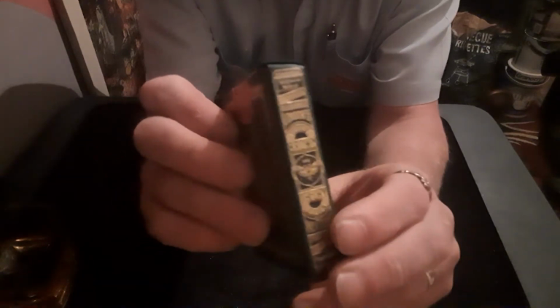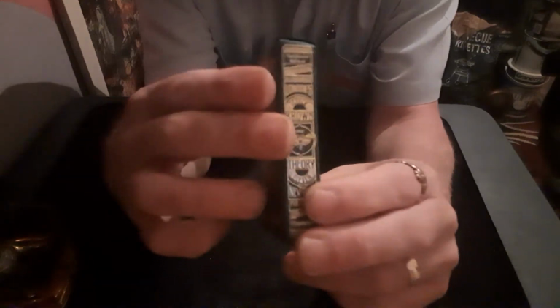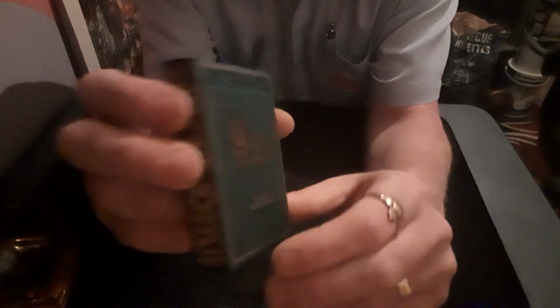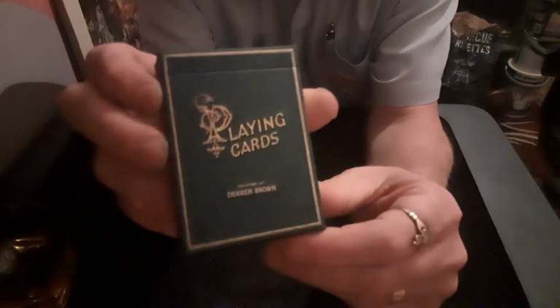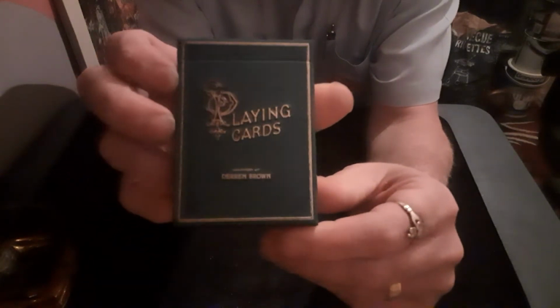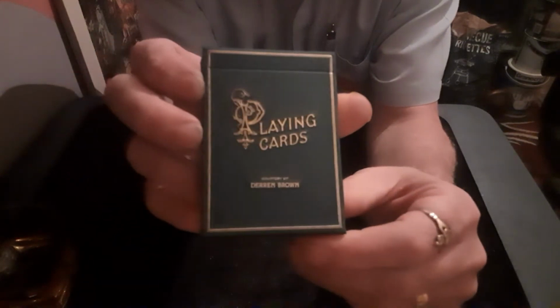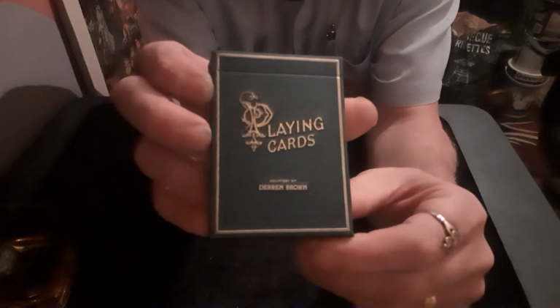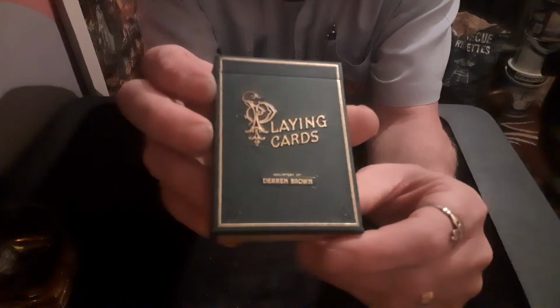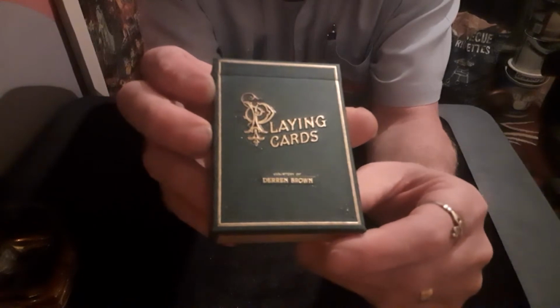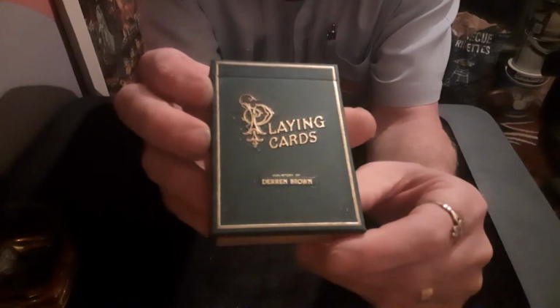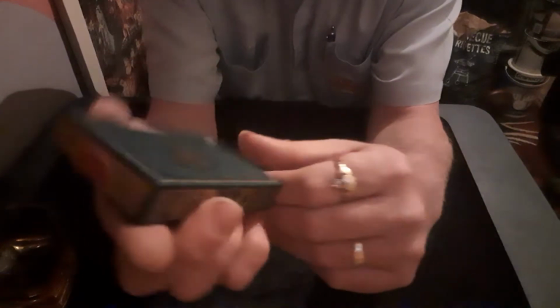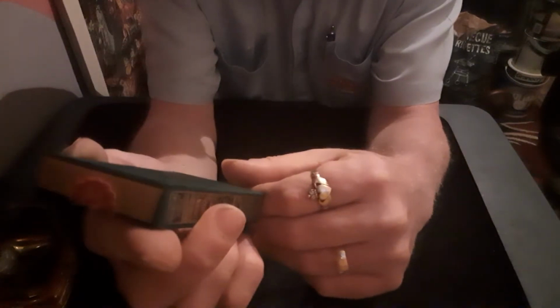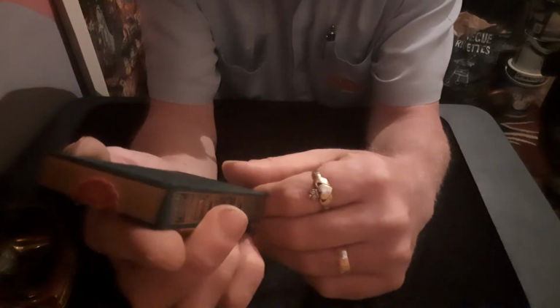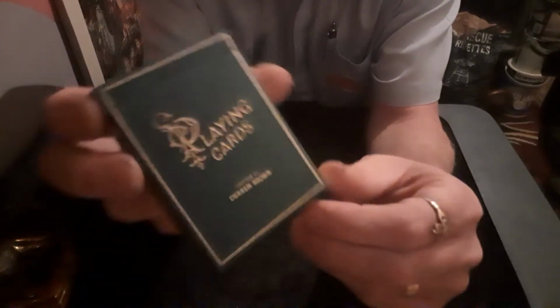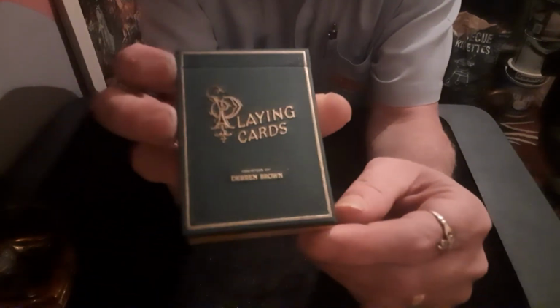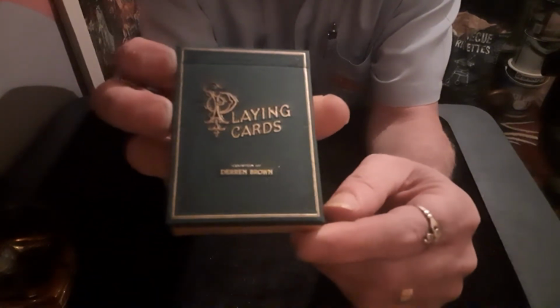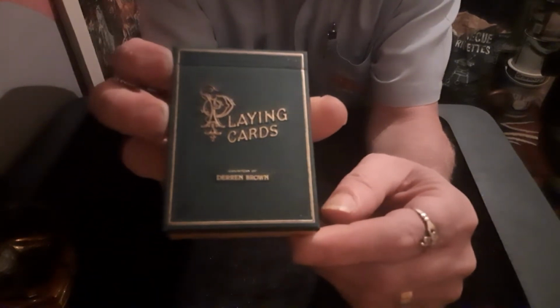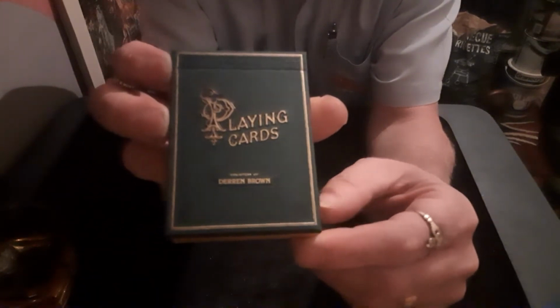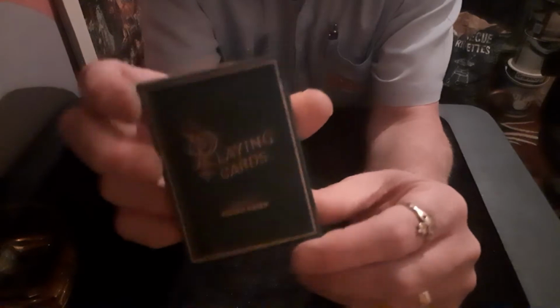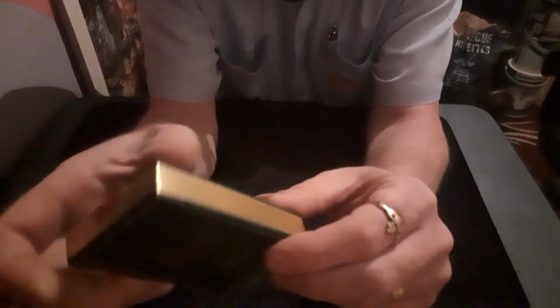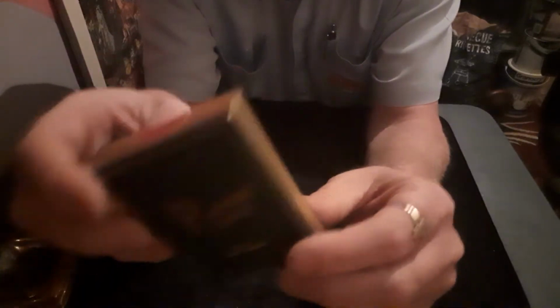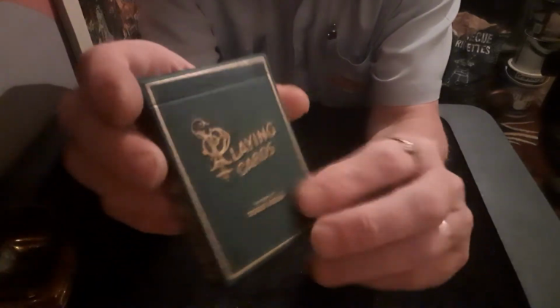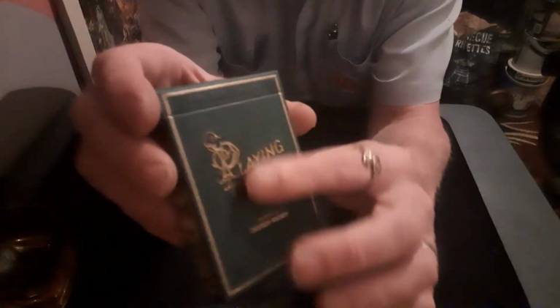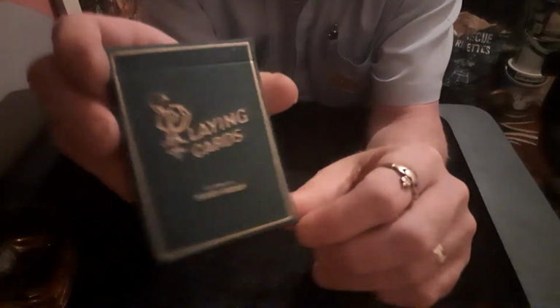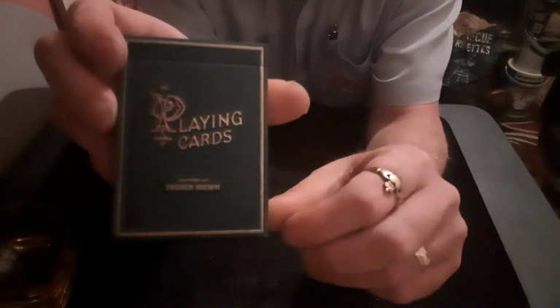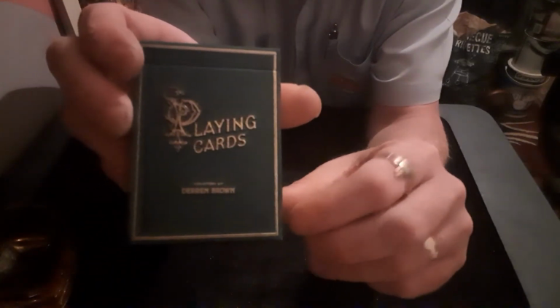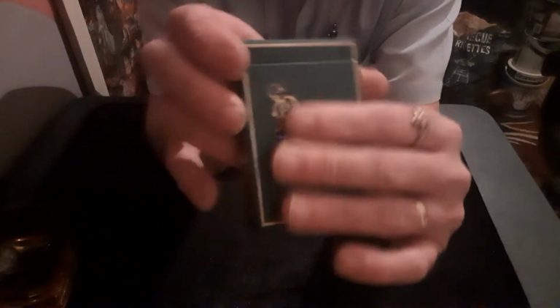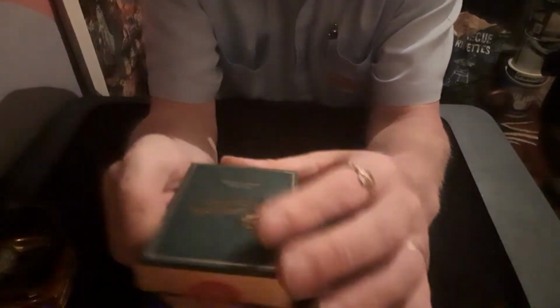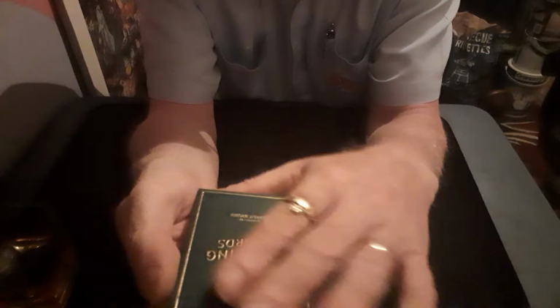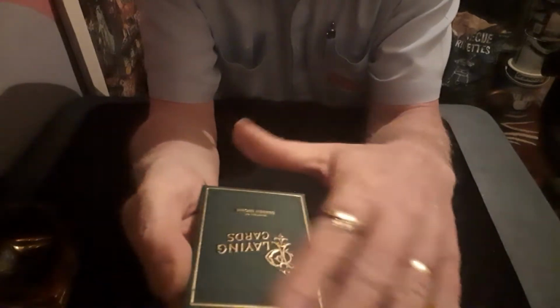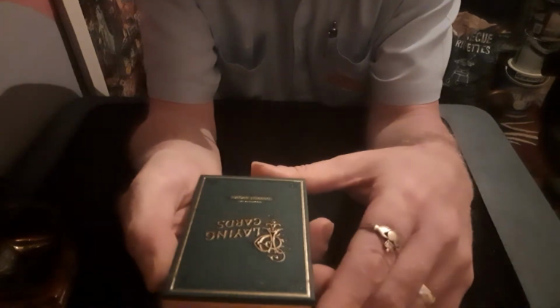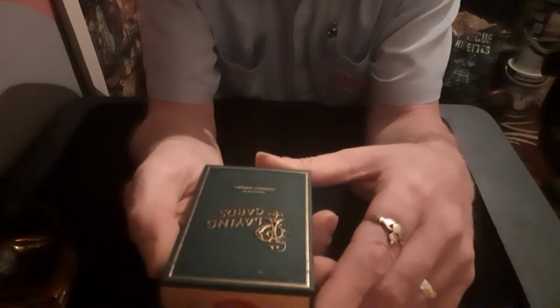That's what the deck is called — playing cards by Derren Brown, courtesy of Derren Brown. As I say, it just looks like a book. There's your cover page, like a book cover.